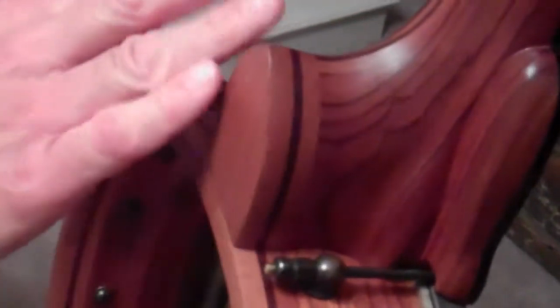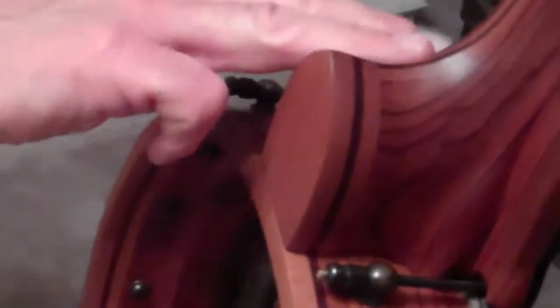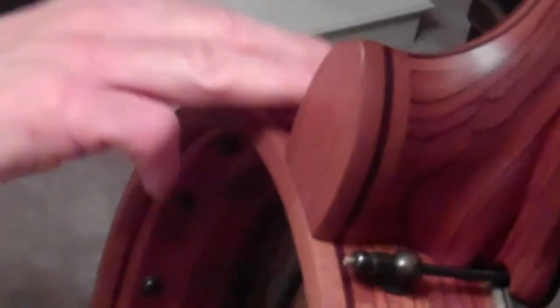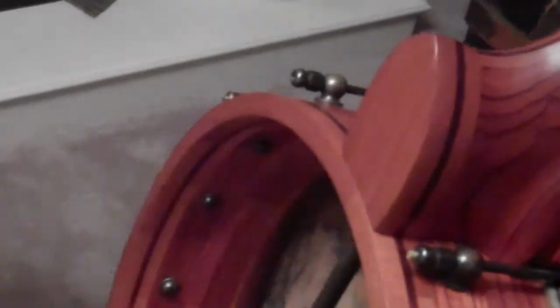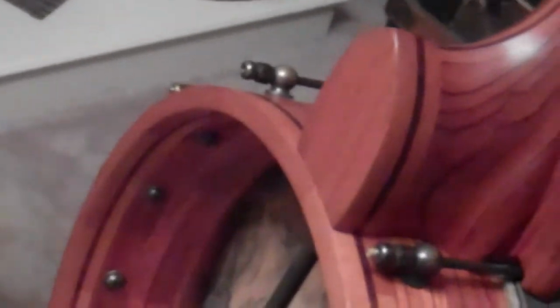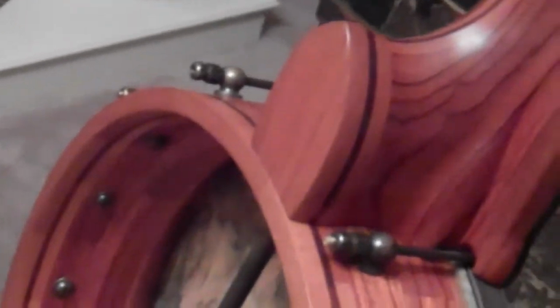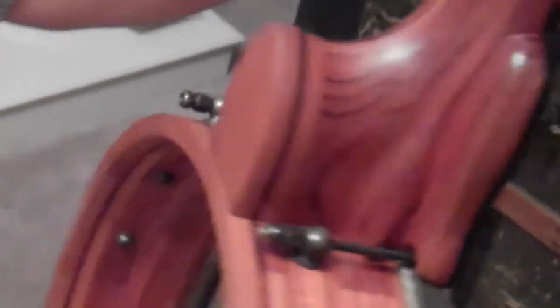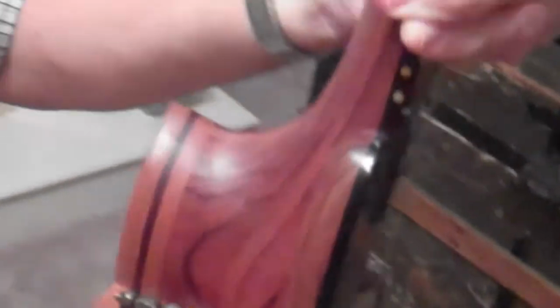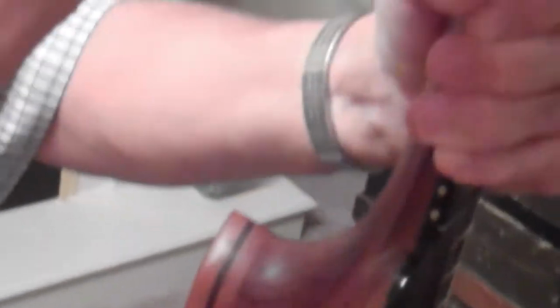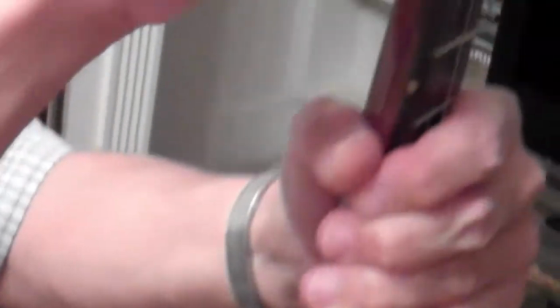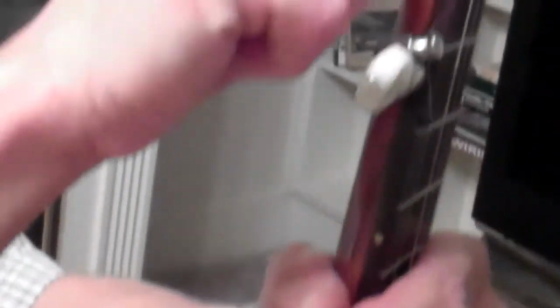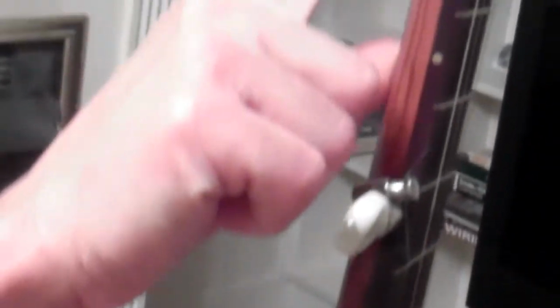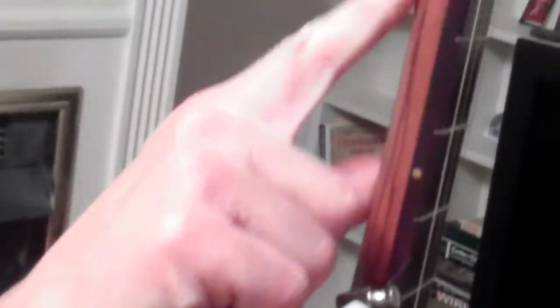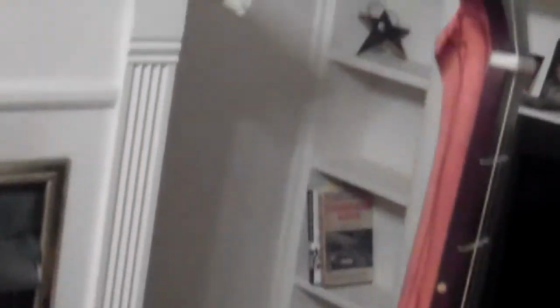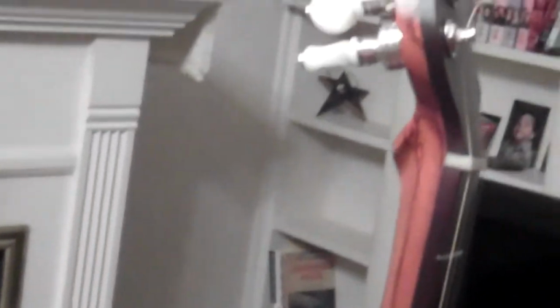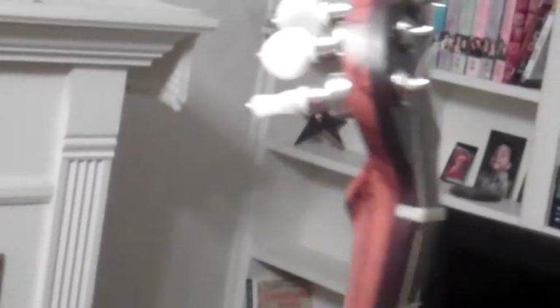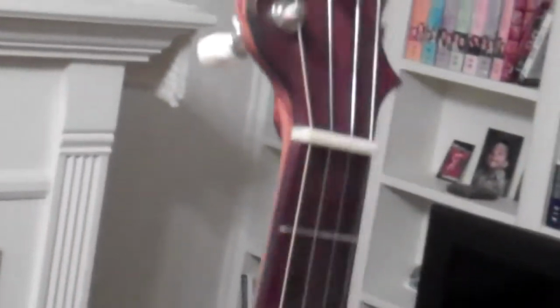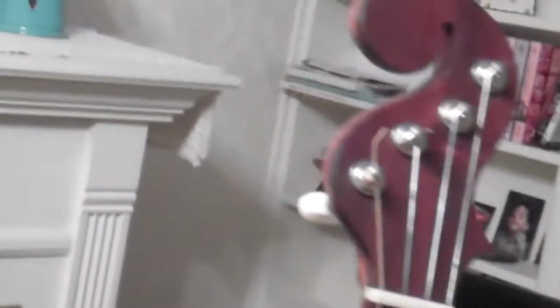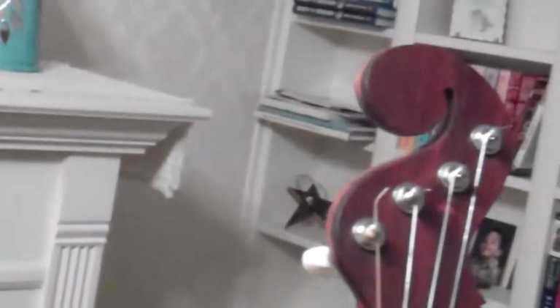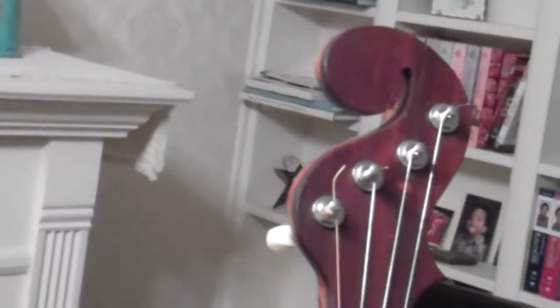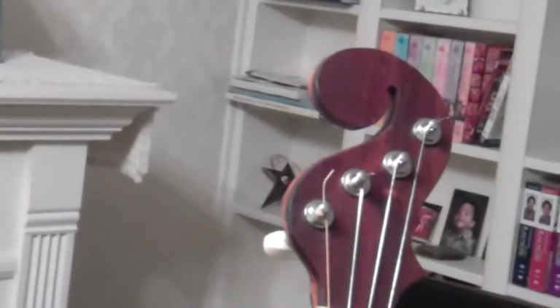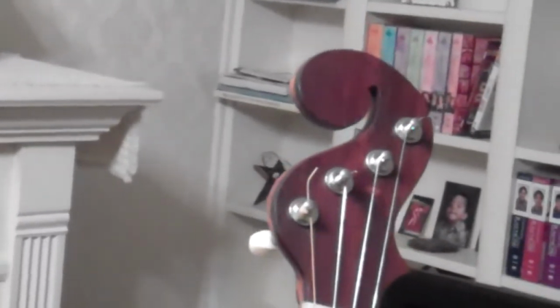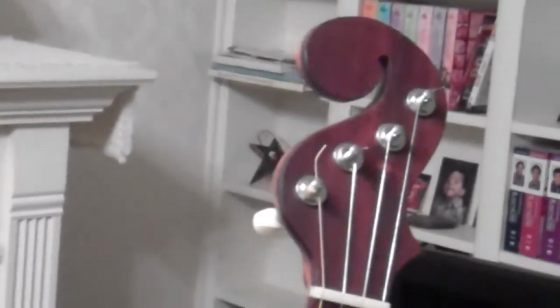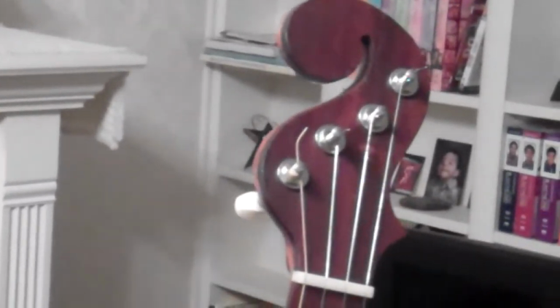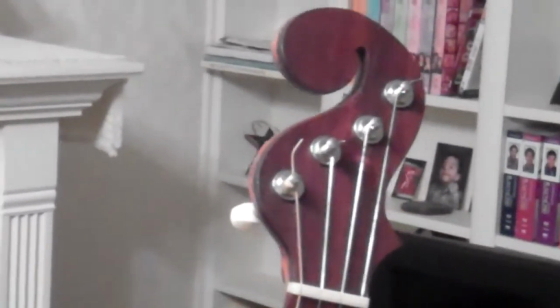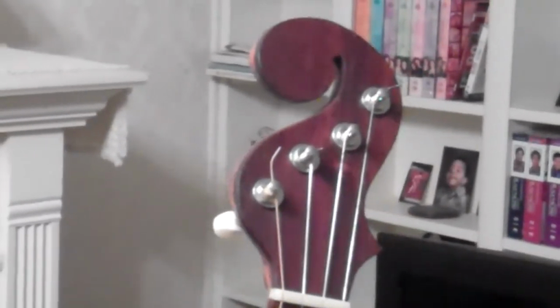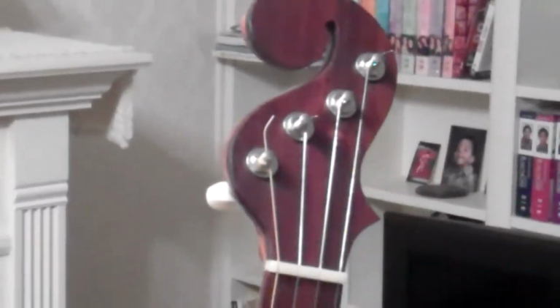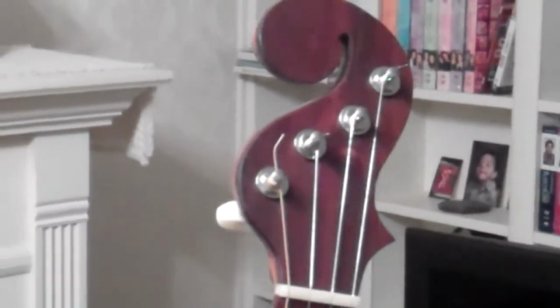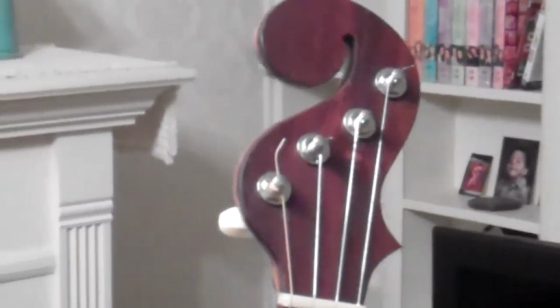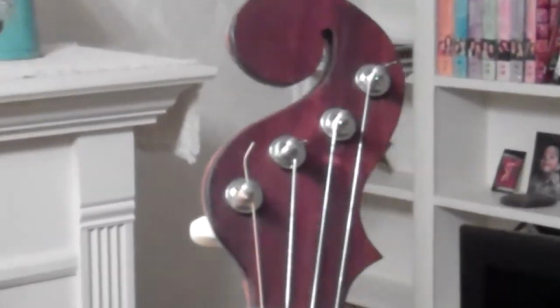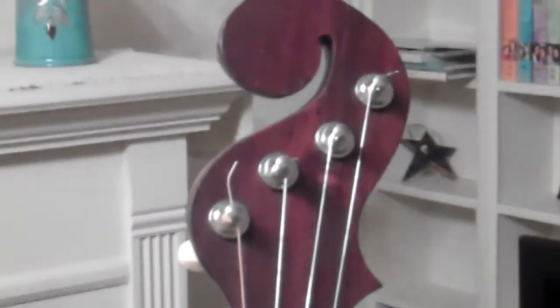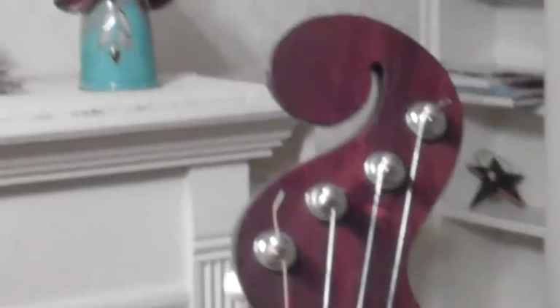Does some really nice shaping on the heel here. Got a really nice volute hand stop here. Unique peghead shape reminiscent of the minstrel banjos of the mid to late 1800s.